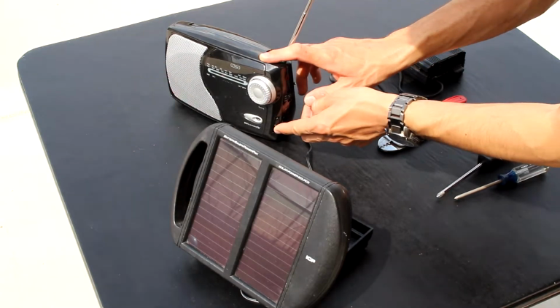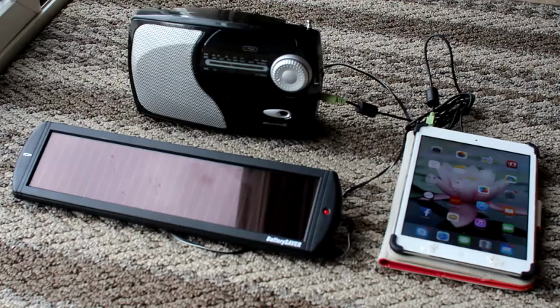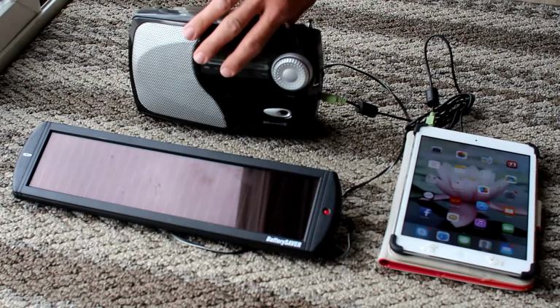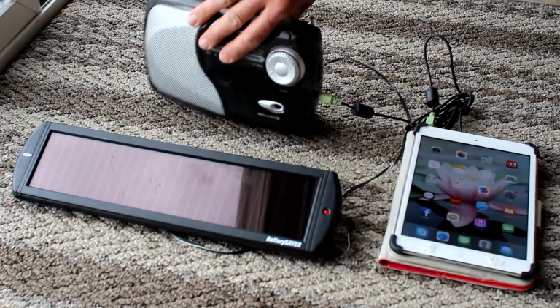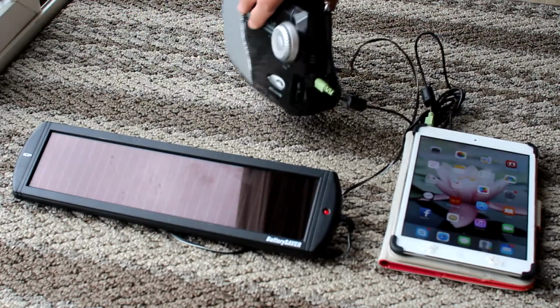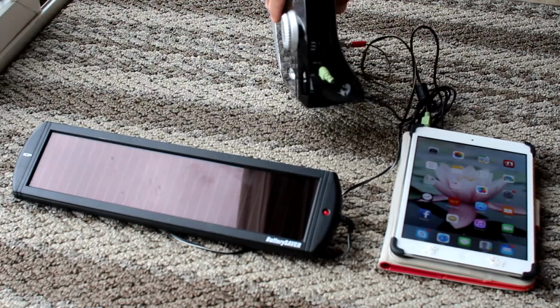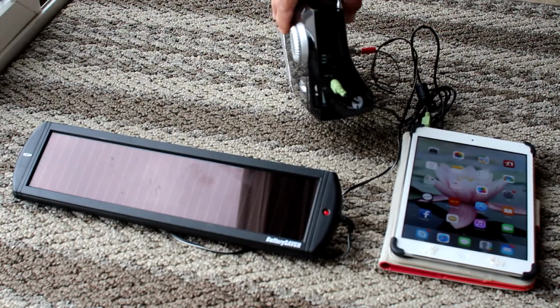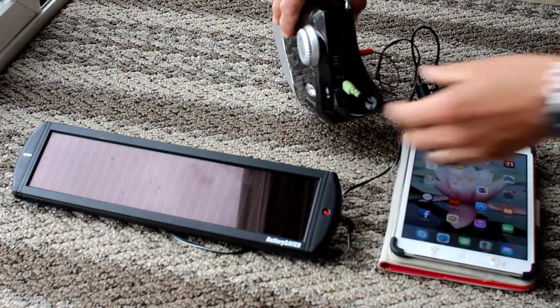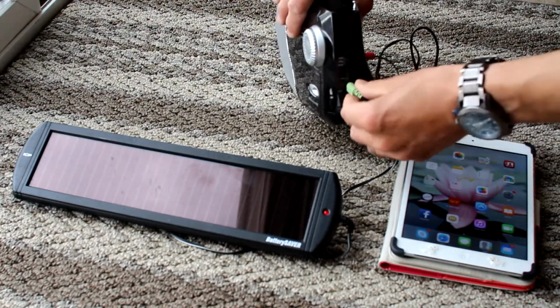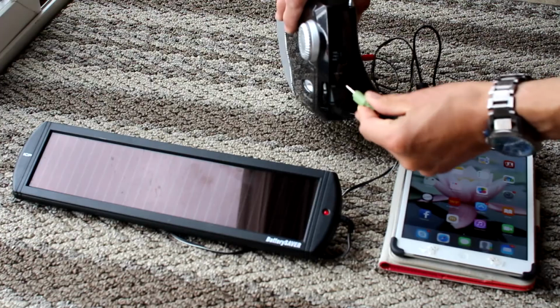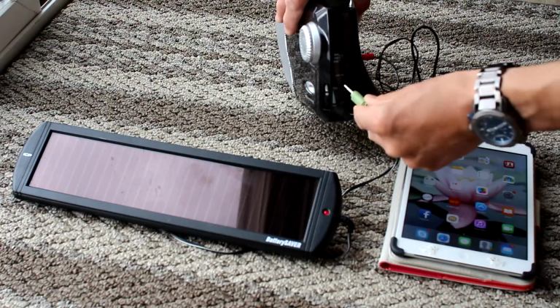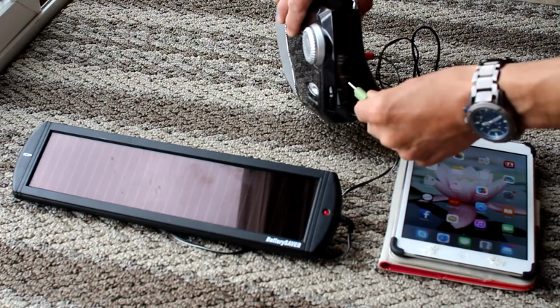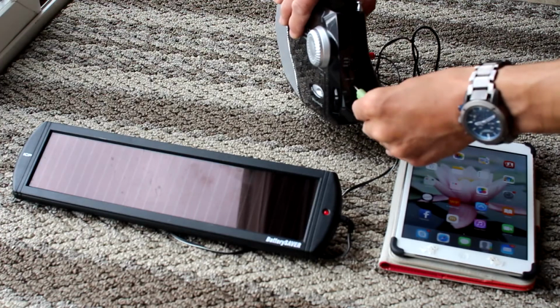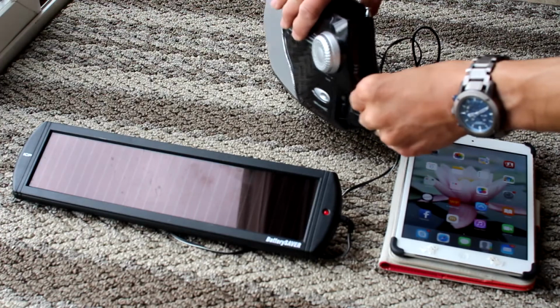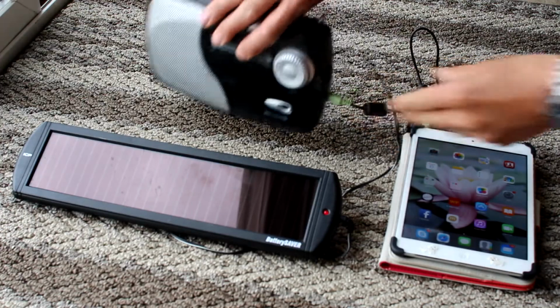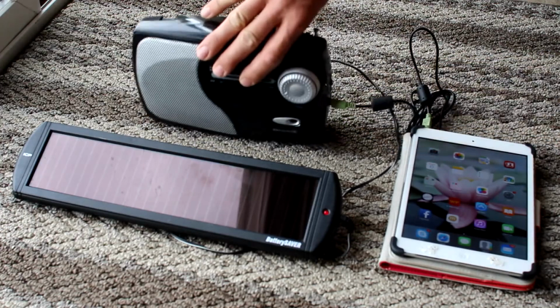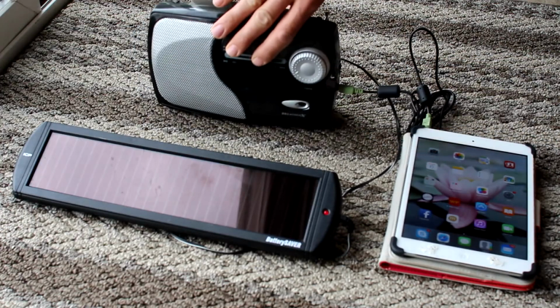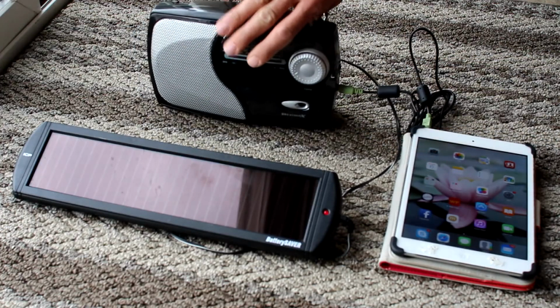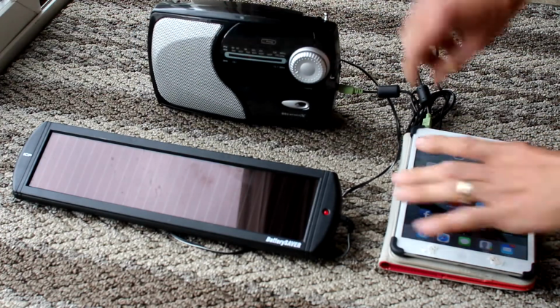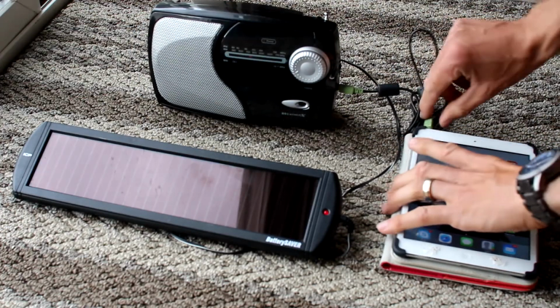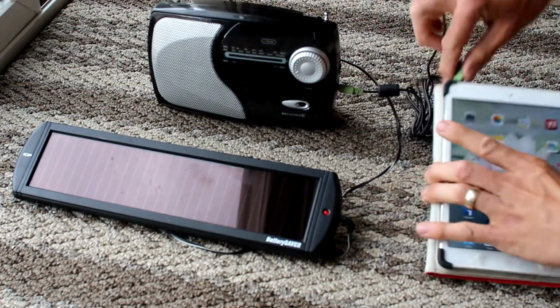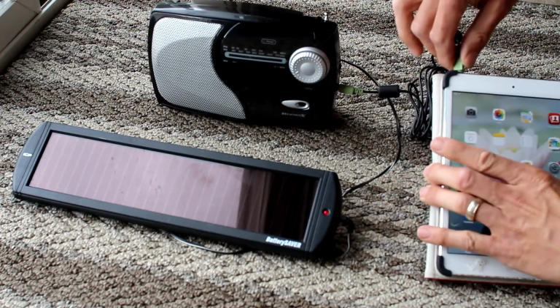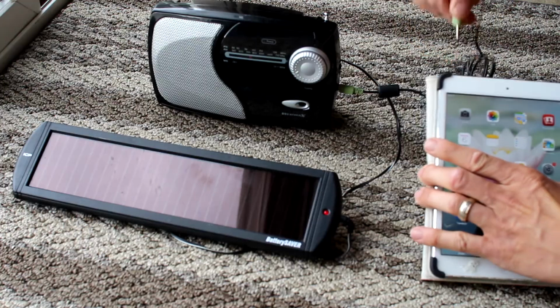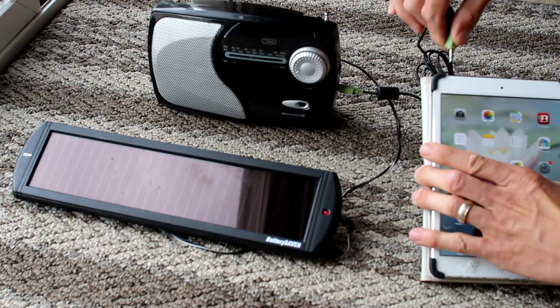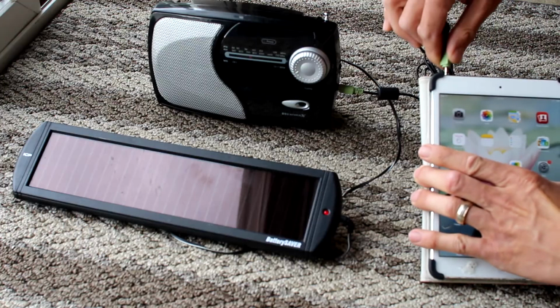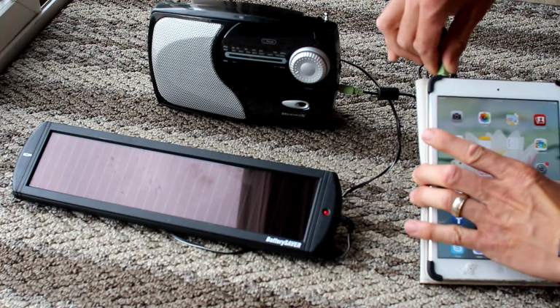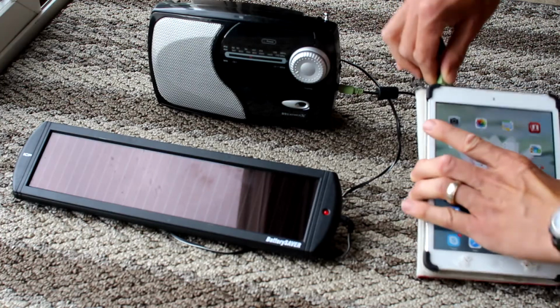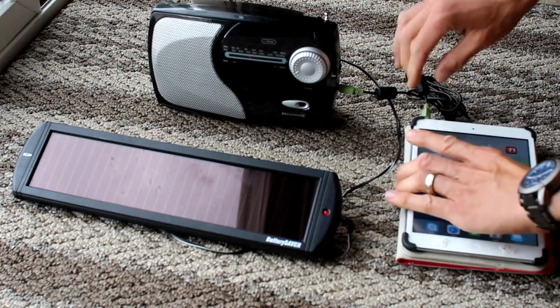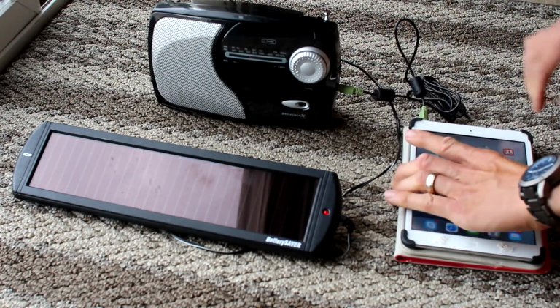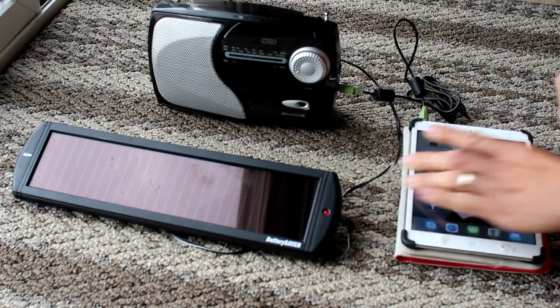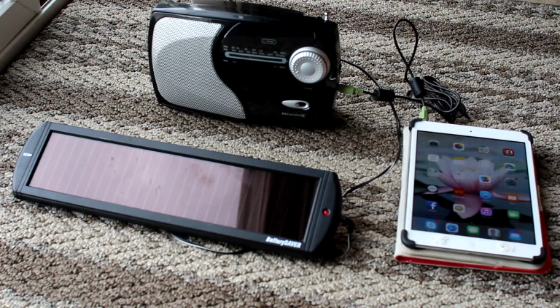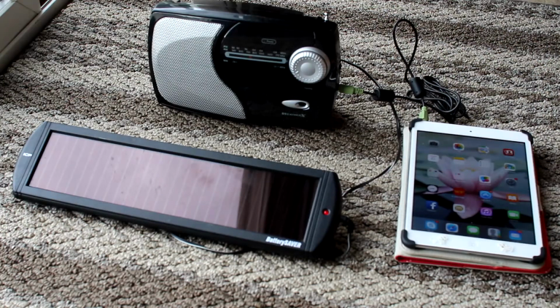And who listens to the radio anymore anyways? That is why you need a radio that has a line in or auxiliary port. Plug in your 3.5 millimeter male to male wire, run Pandora or Spotify, and bam, now you're rocking in style.